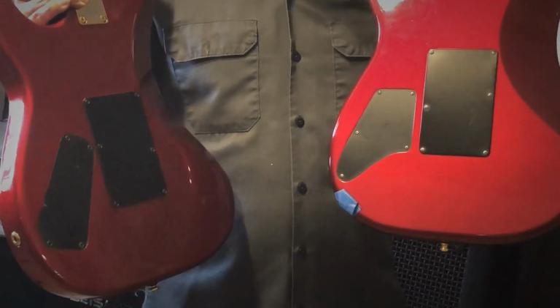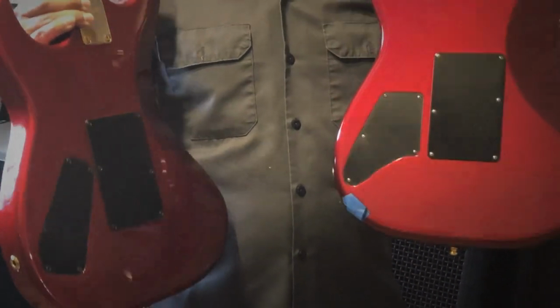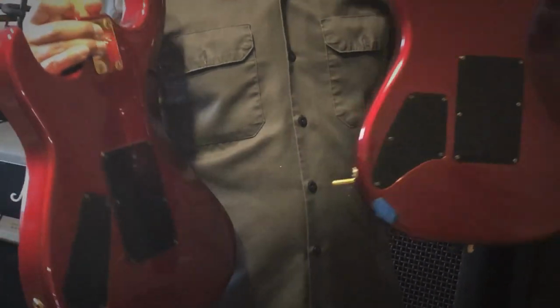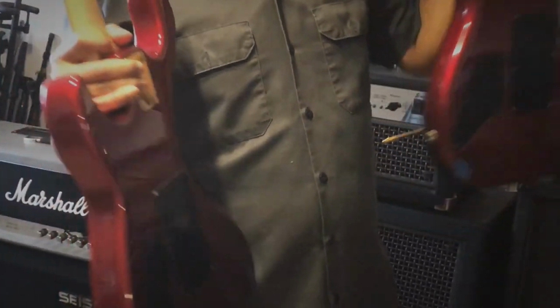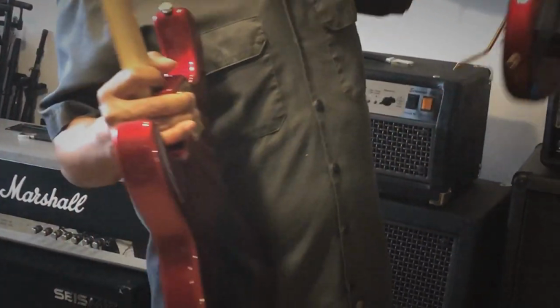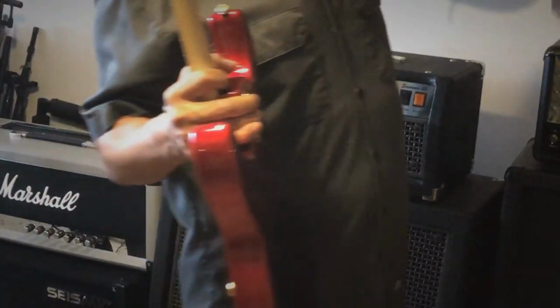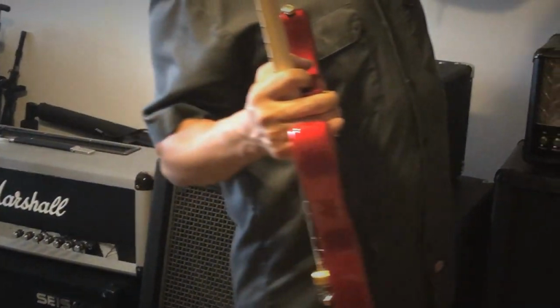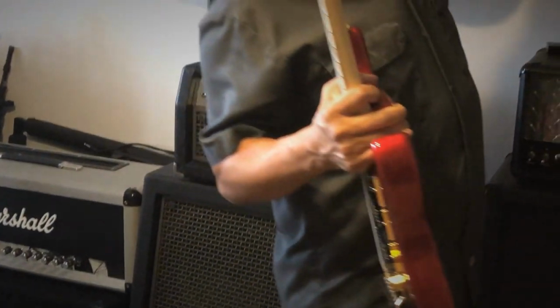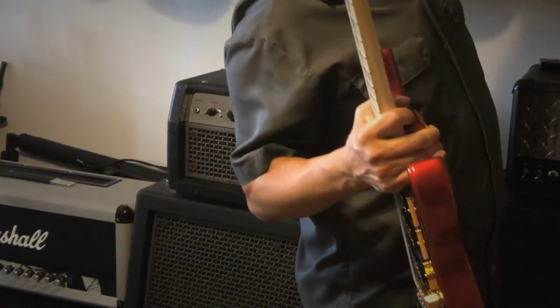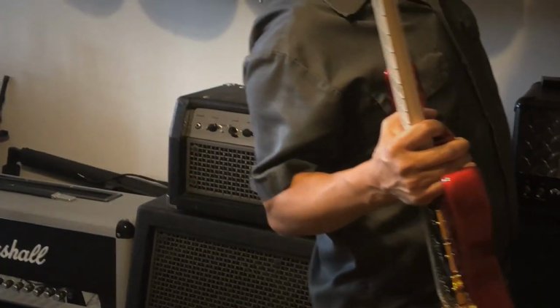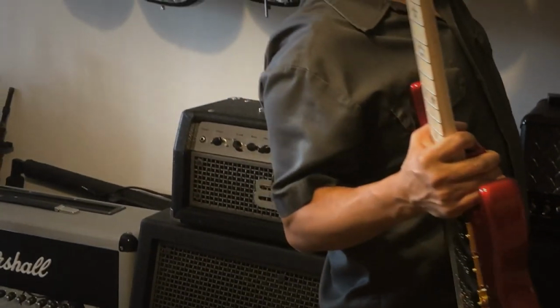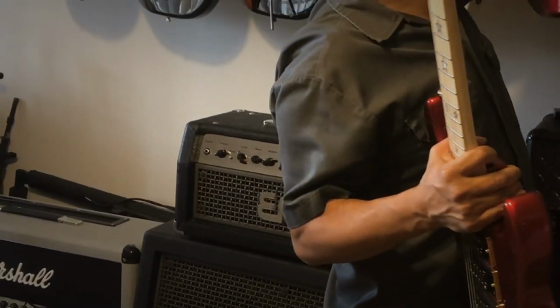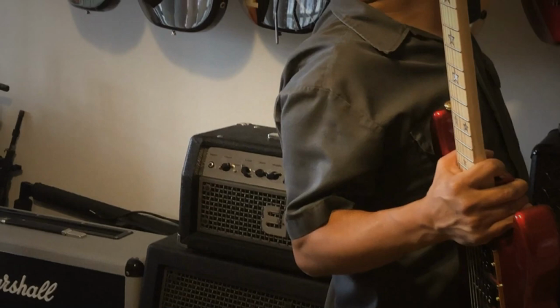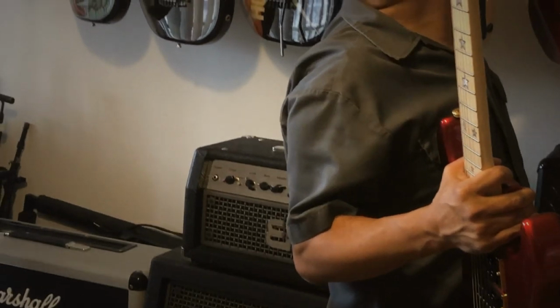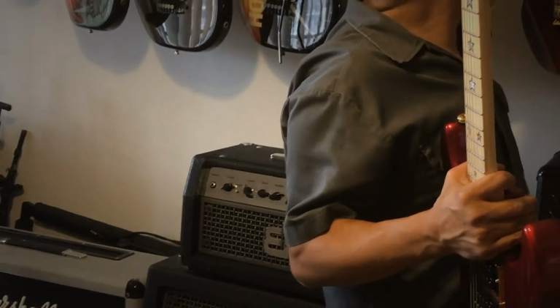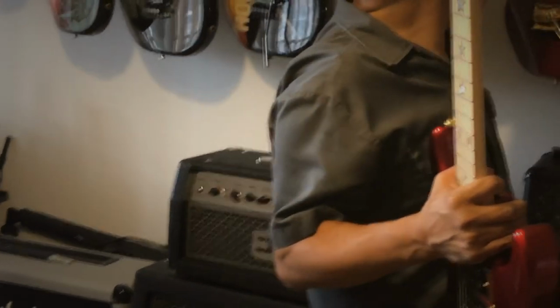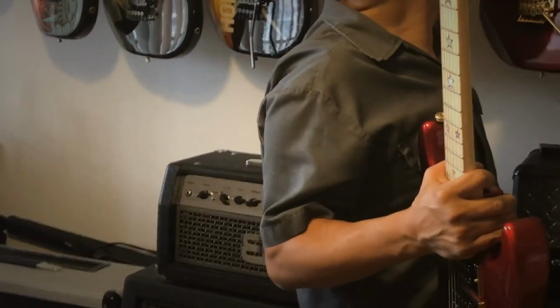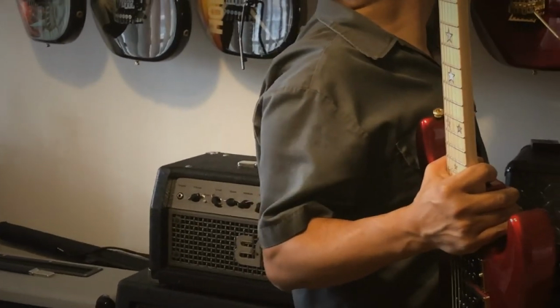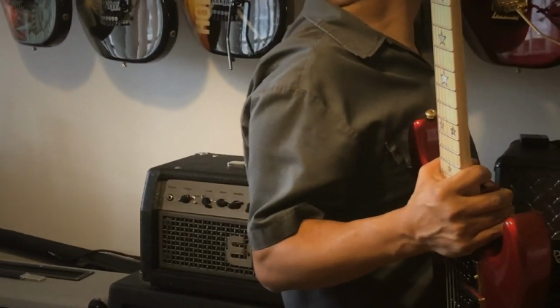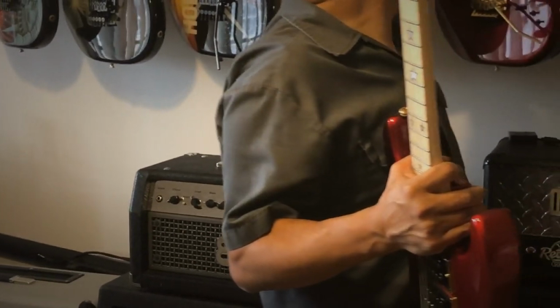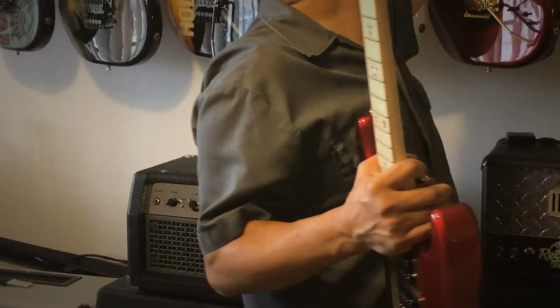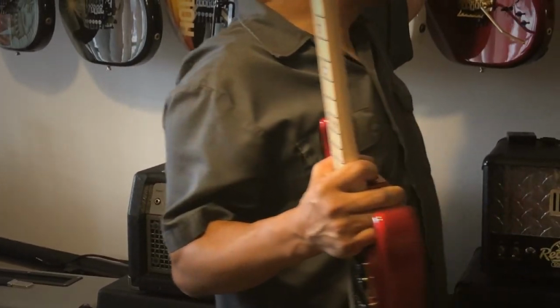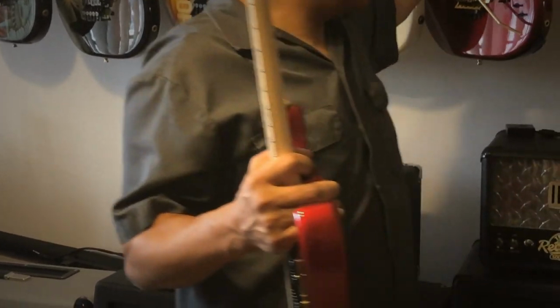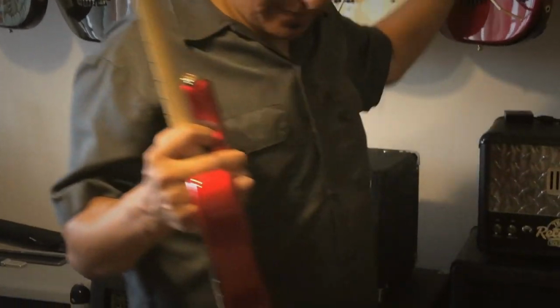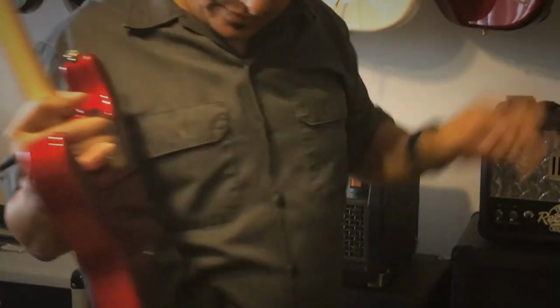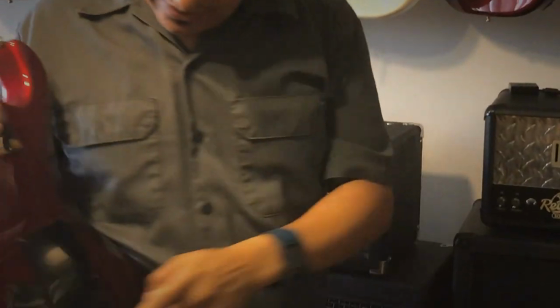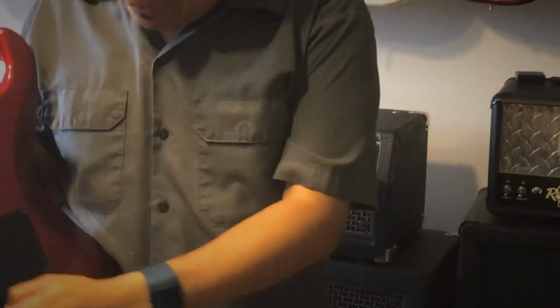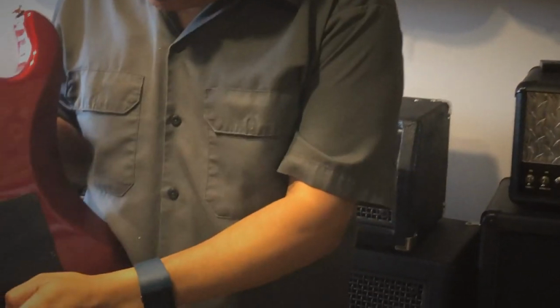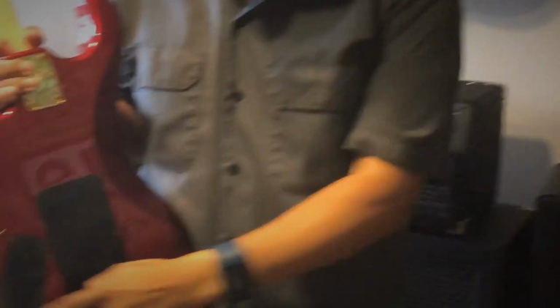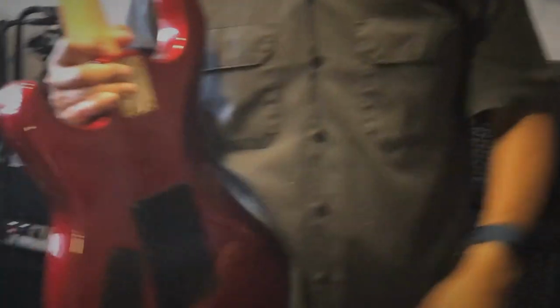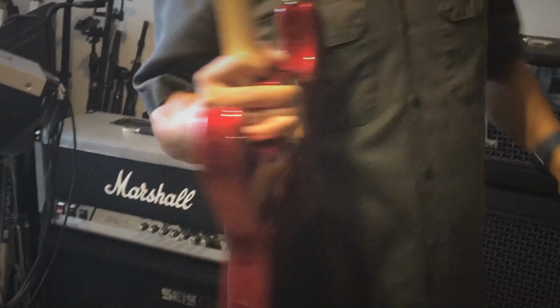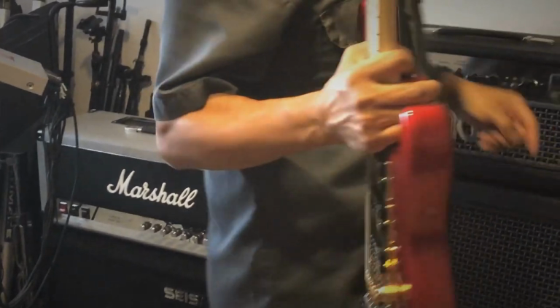The shape is pretty unique to the Sambora, whereas this back cover is very similar to what they used on all the other Kramer models.